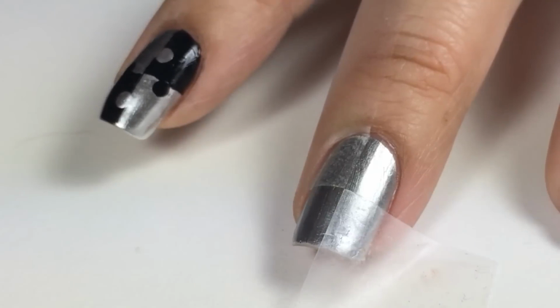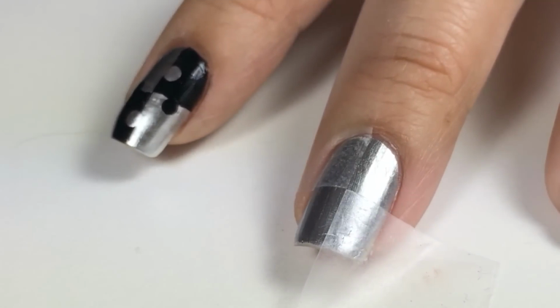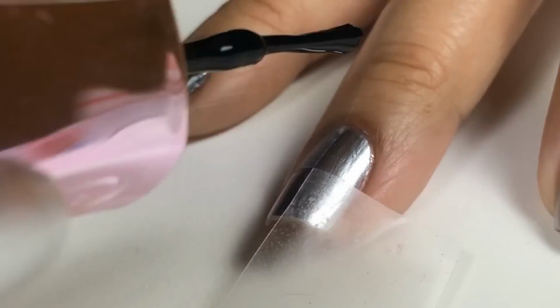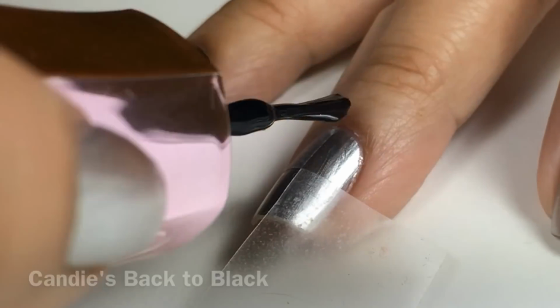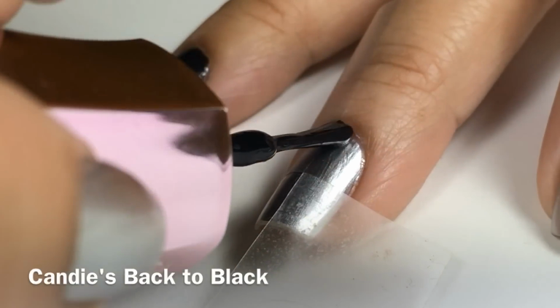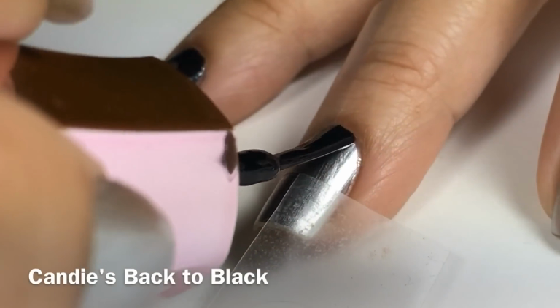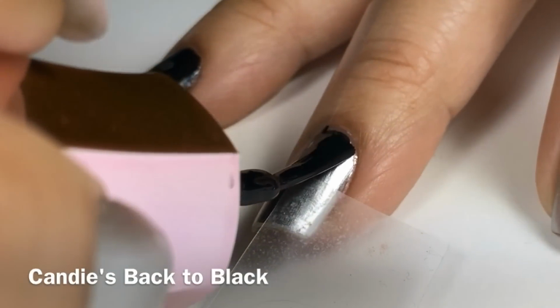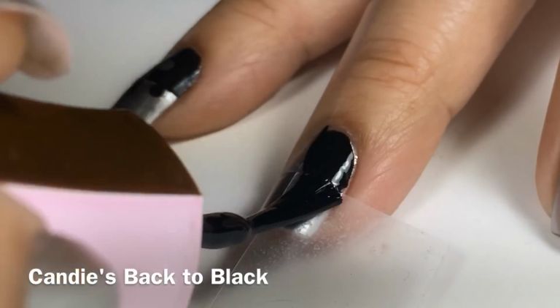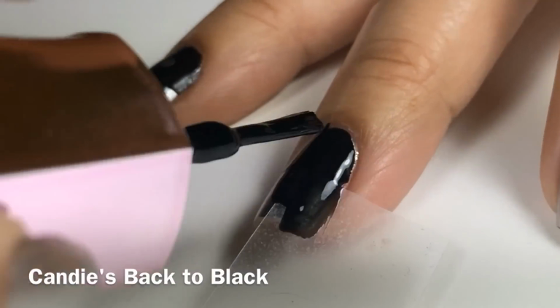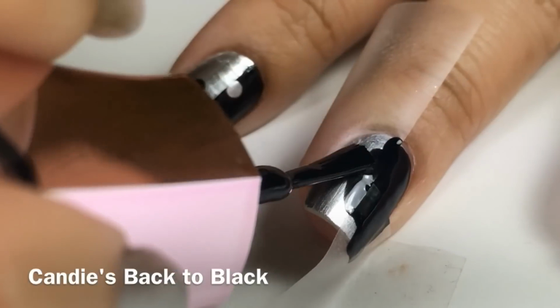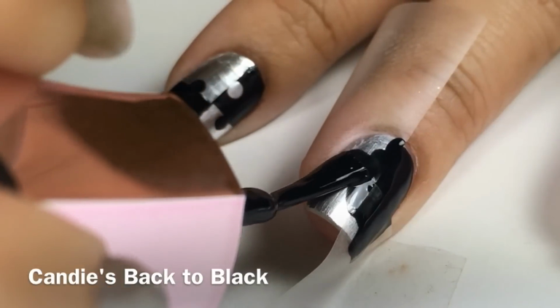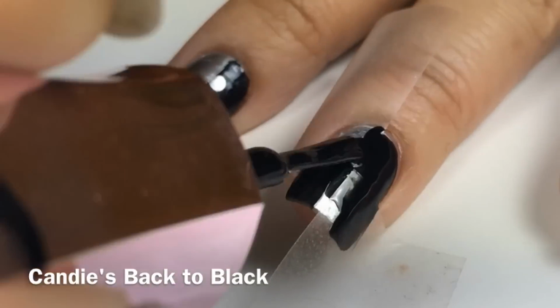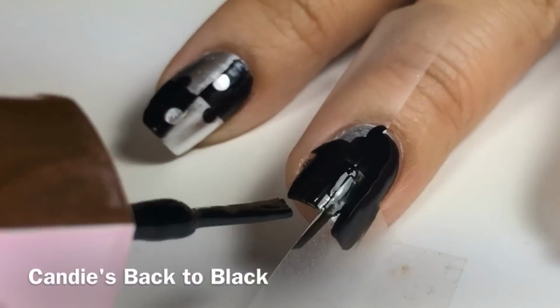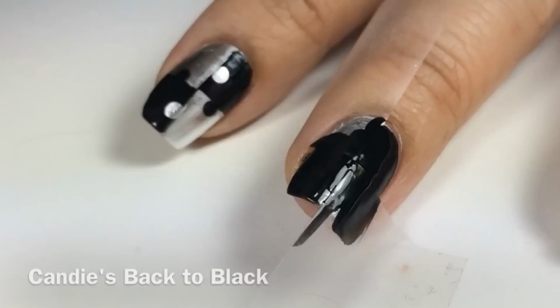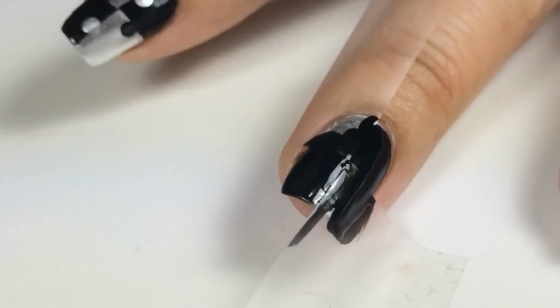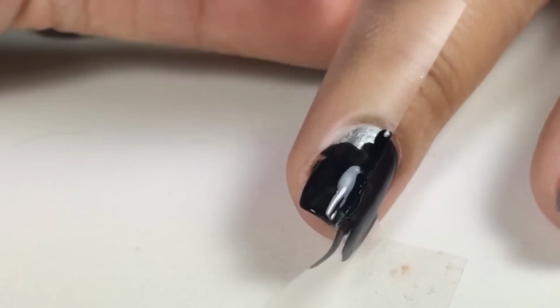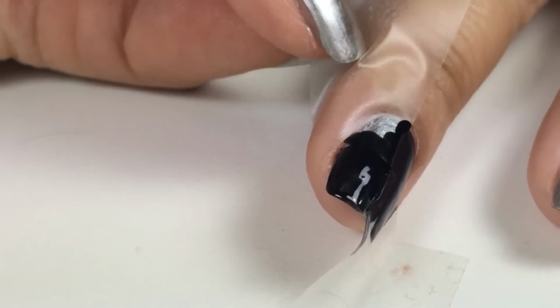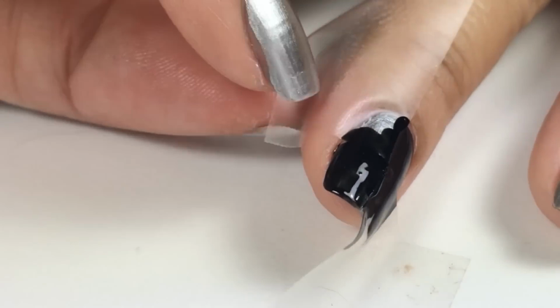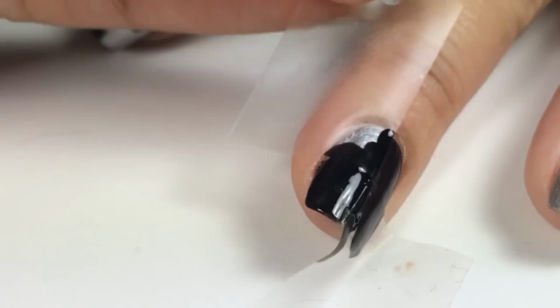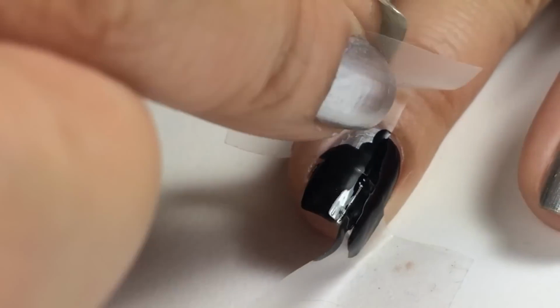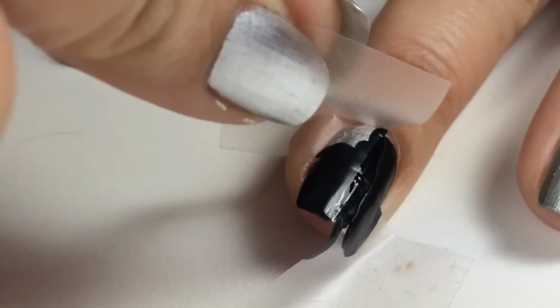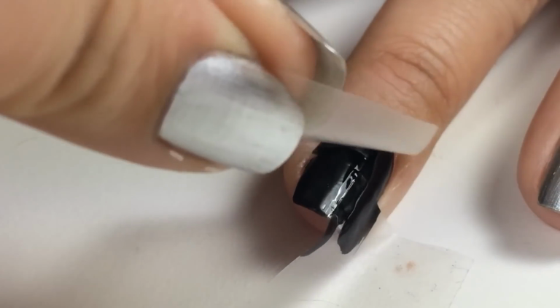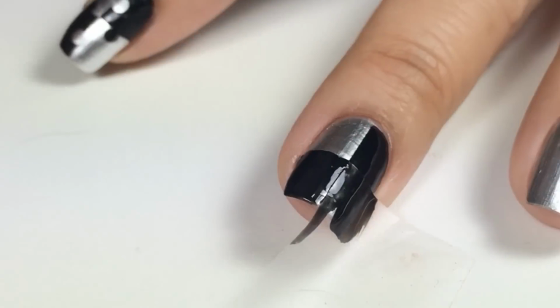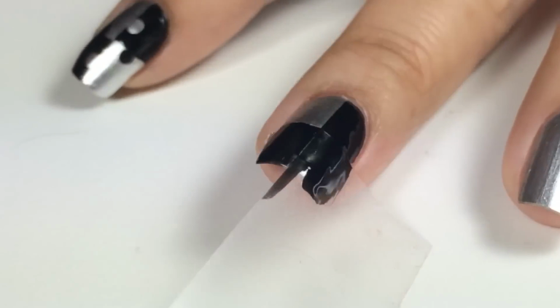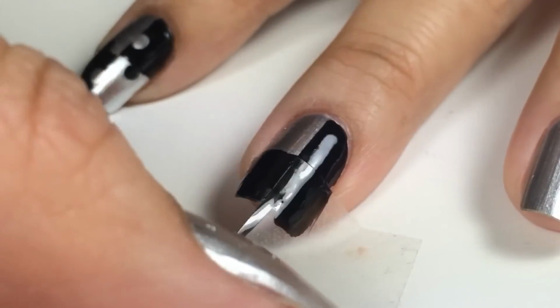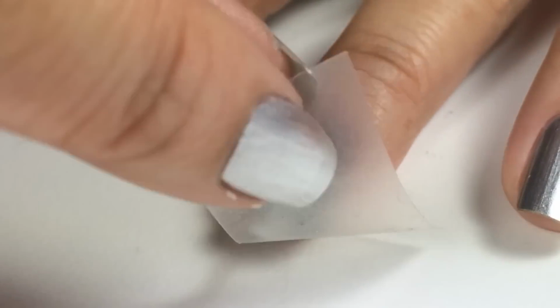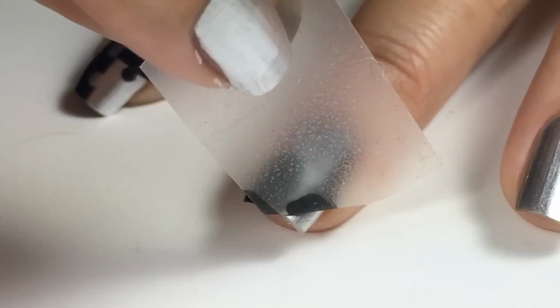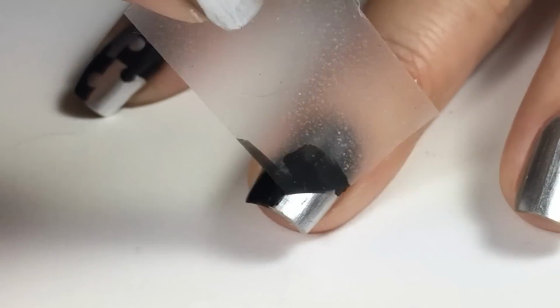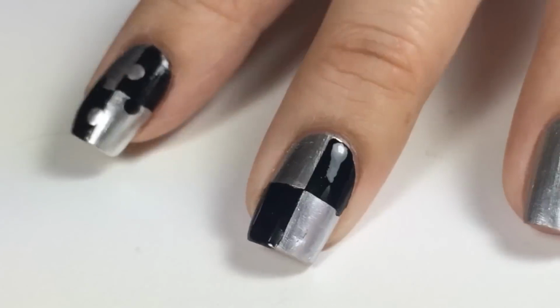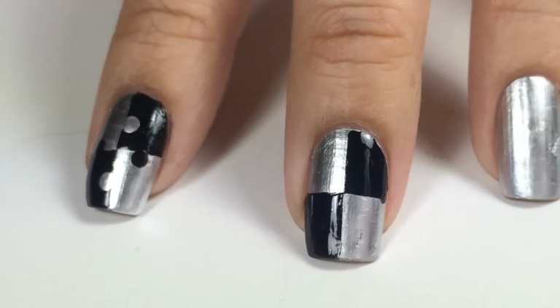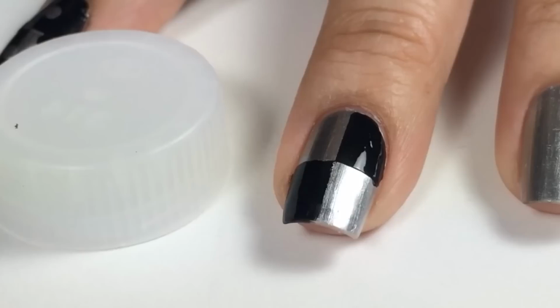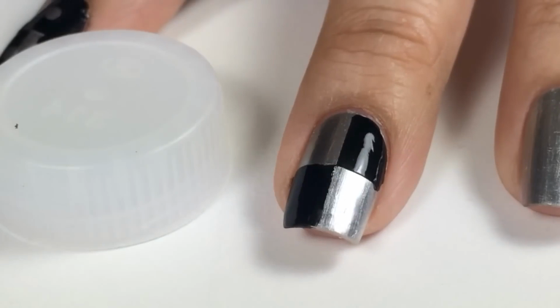Then you'll apply your second color. I used Candies Back to Black. And when I peel the tape, I peel into the direction of the point while the nail polish is still wet.